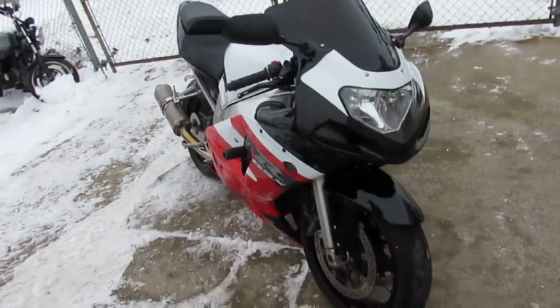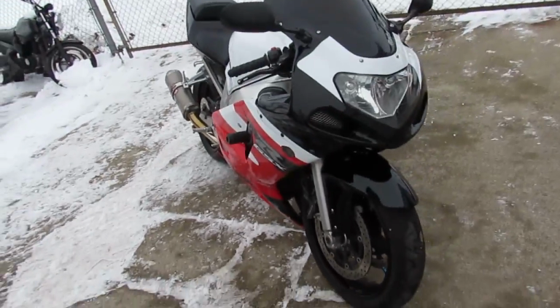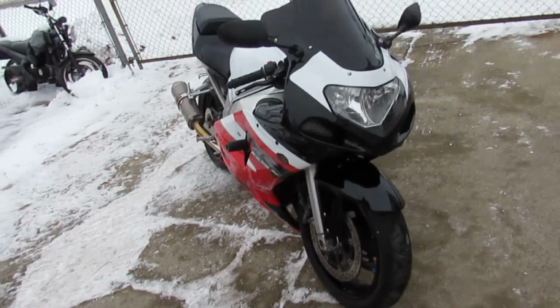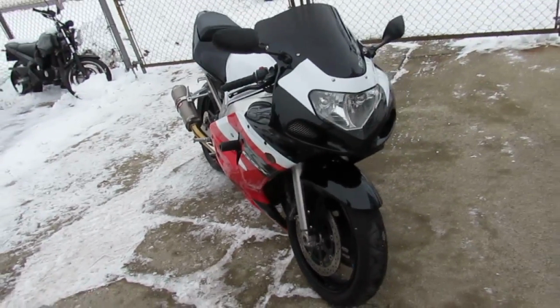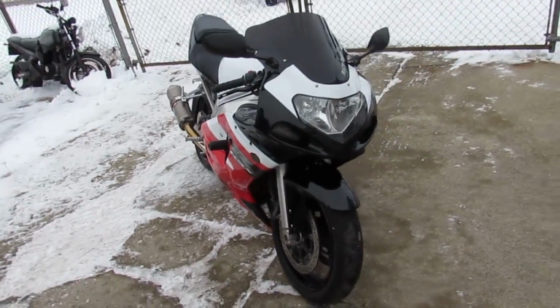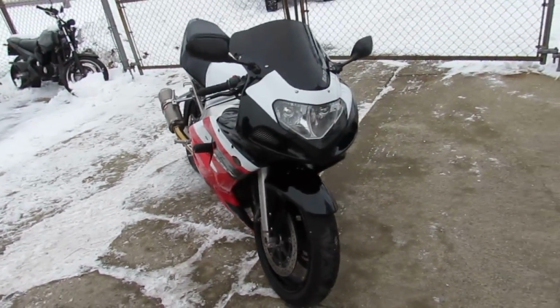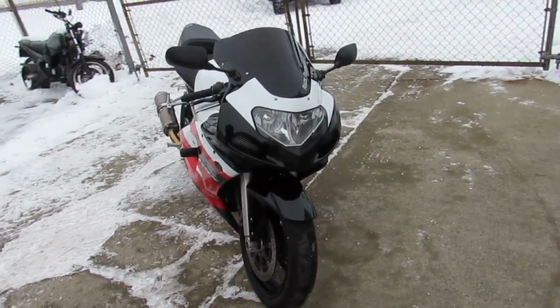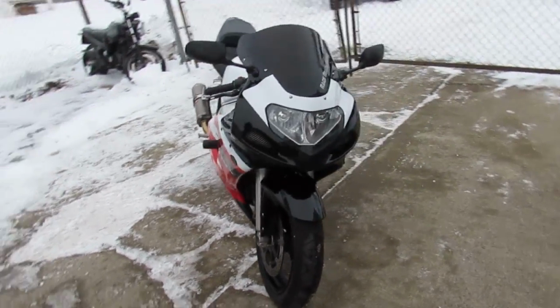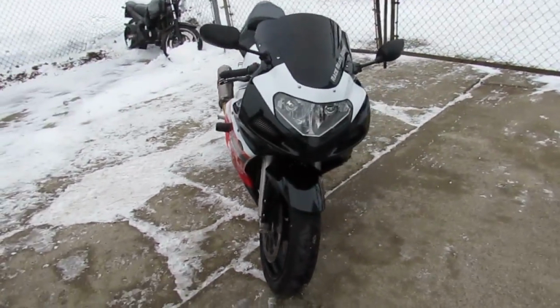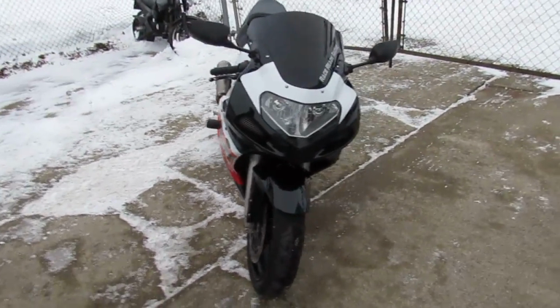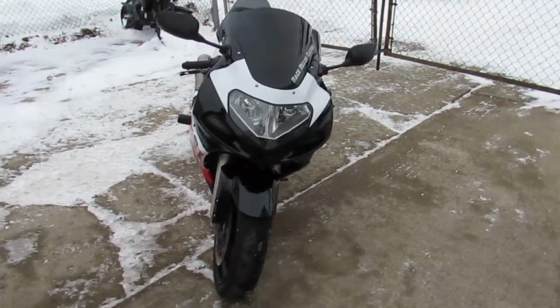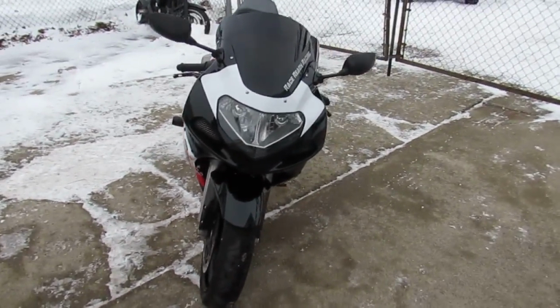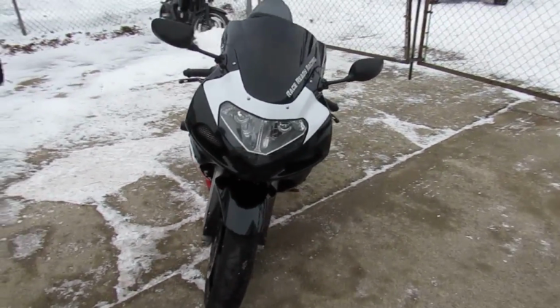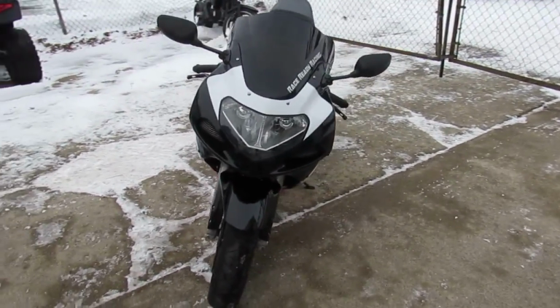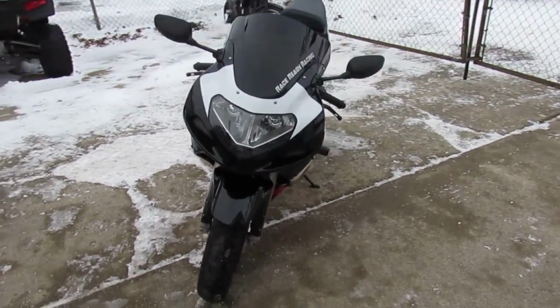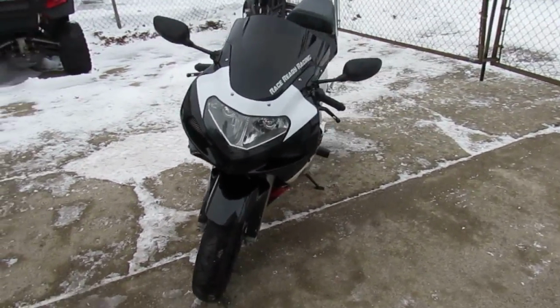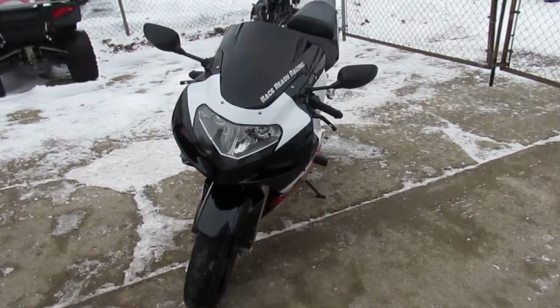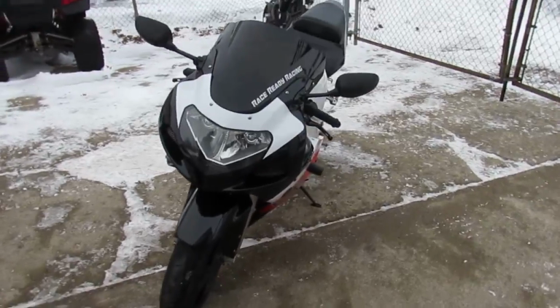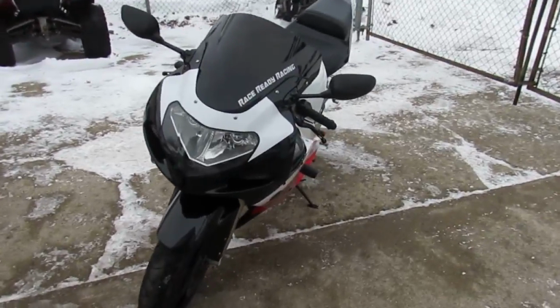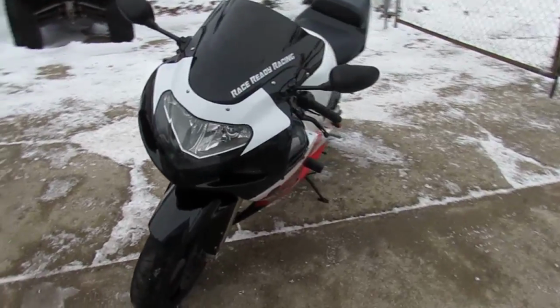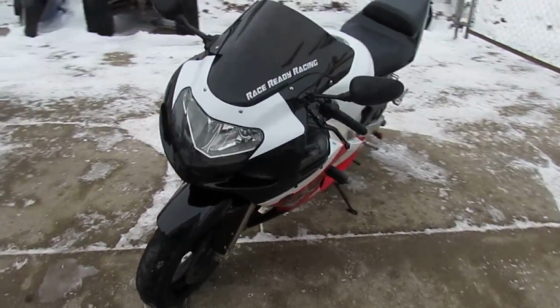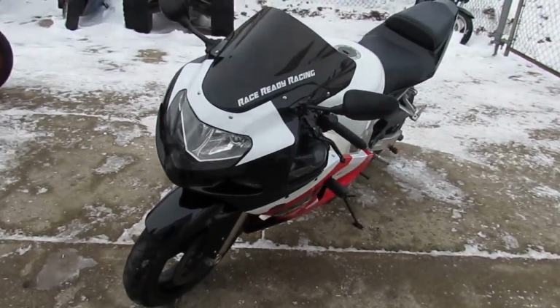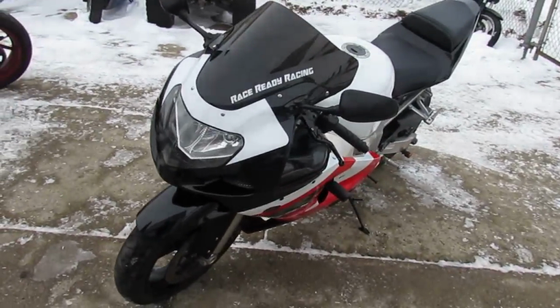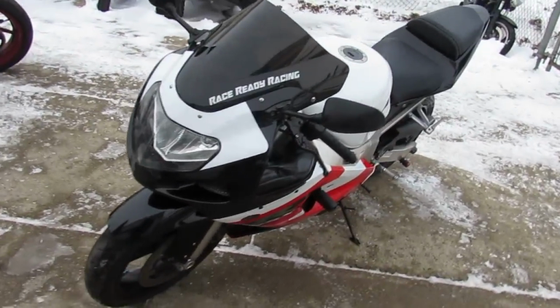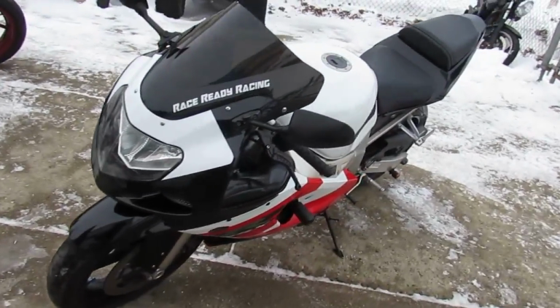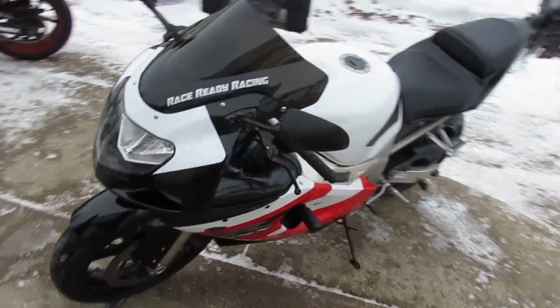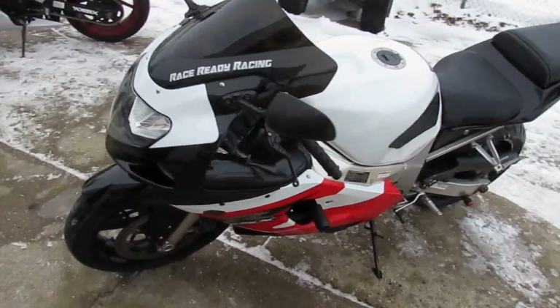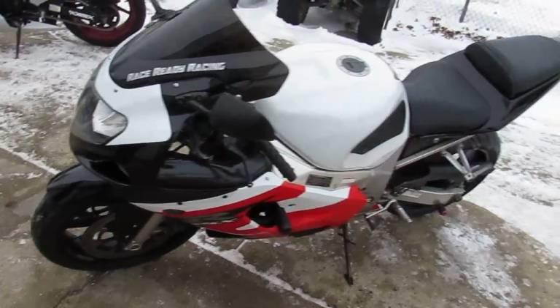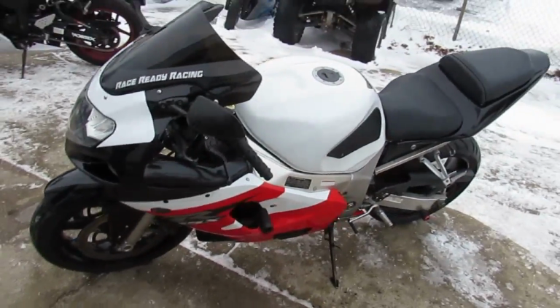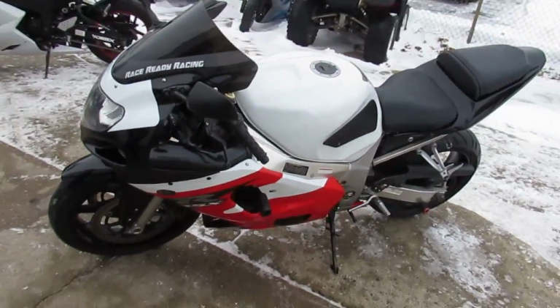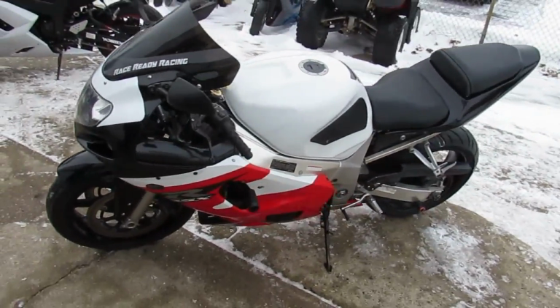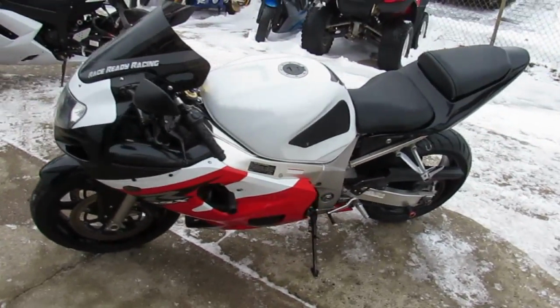Guaranteed financing for everyone. Like us on Facebook and don't forget to subscribe to our YouTube channel so you can see all the bikes as they come into our showroom. Thanks for checking out my video.